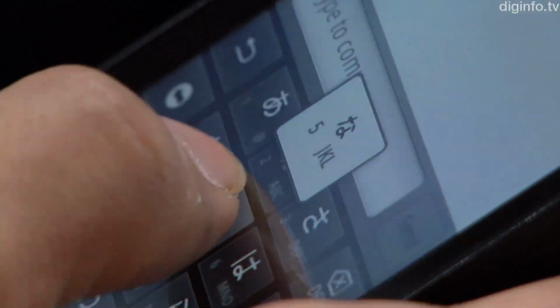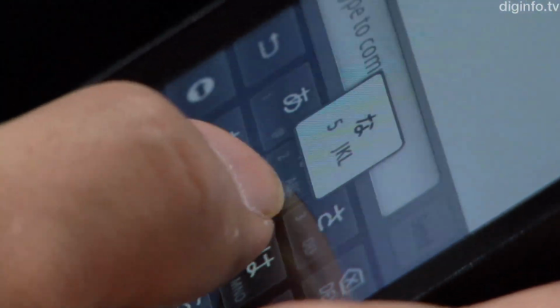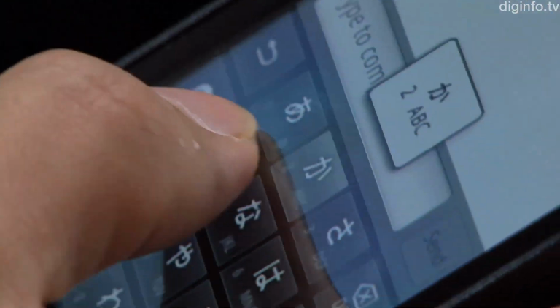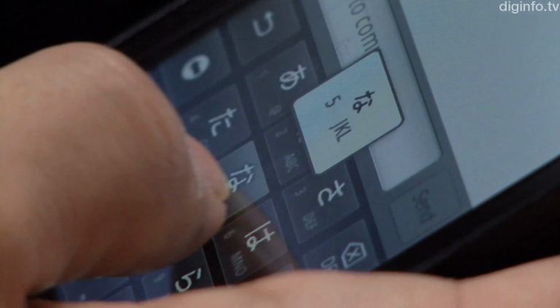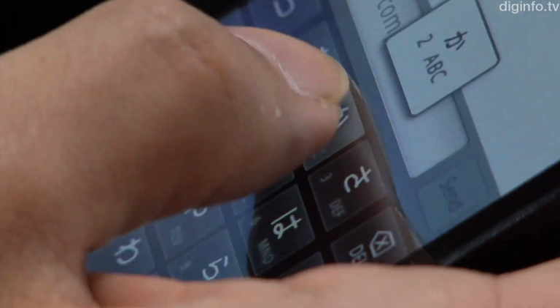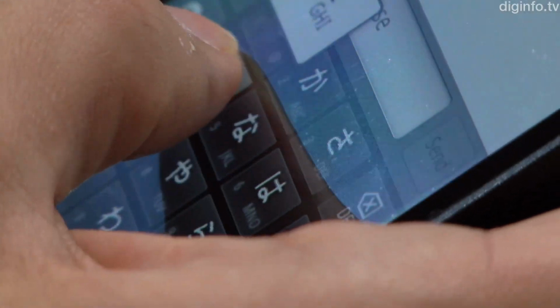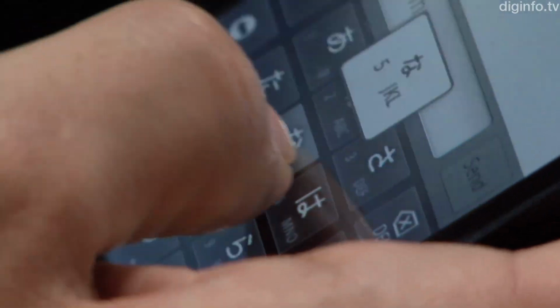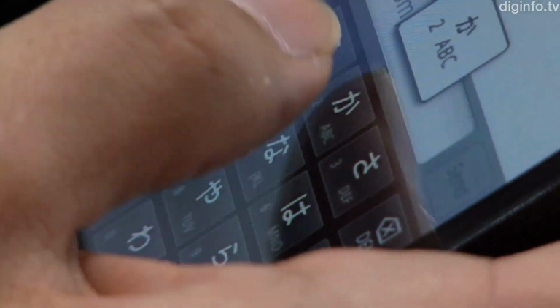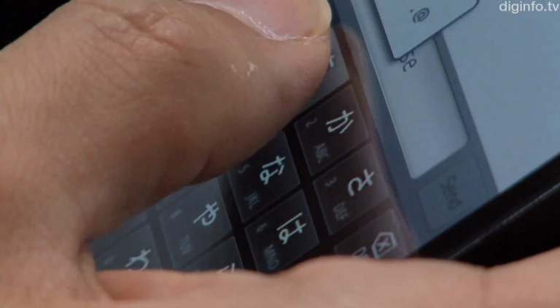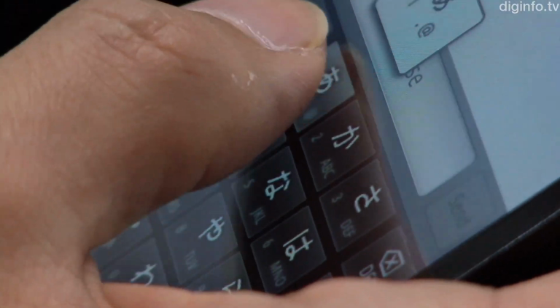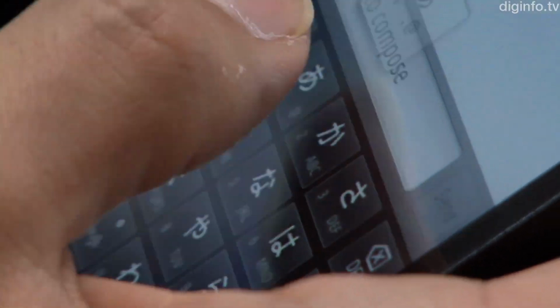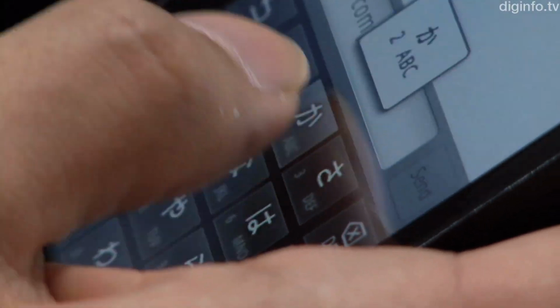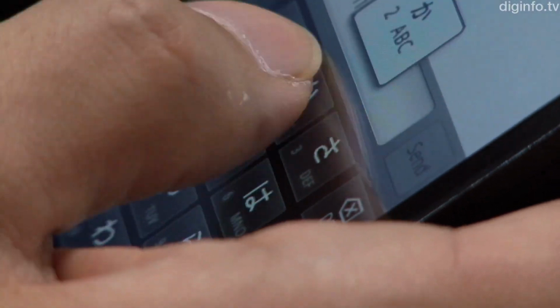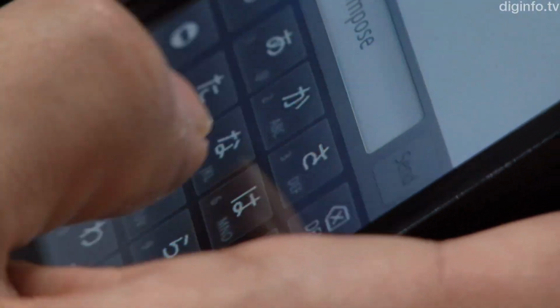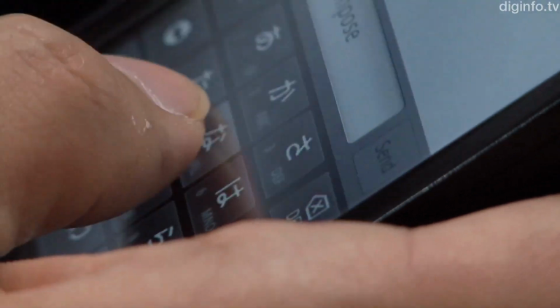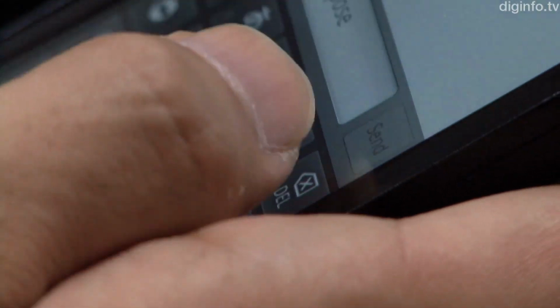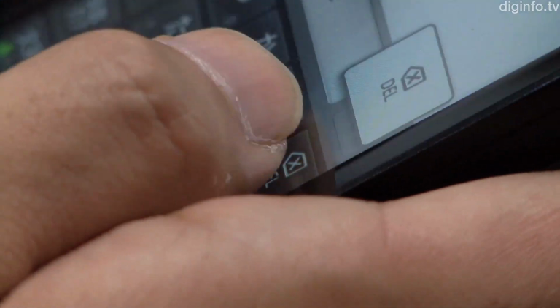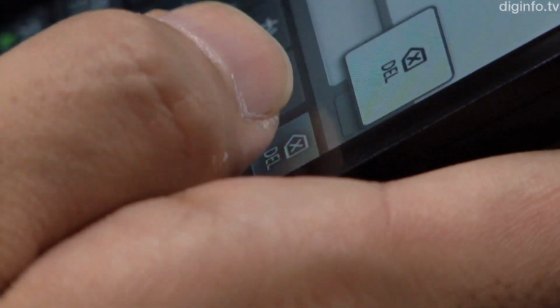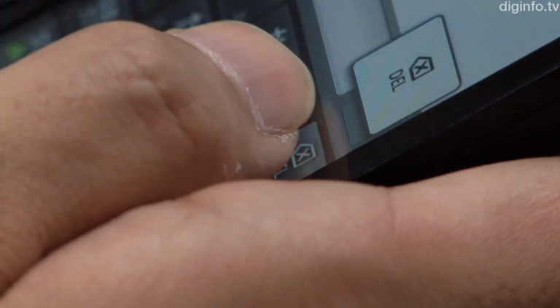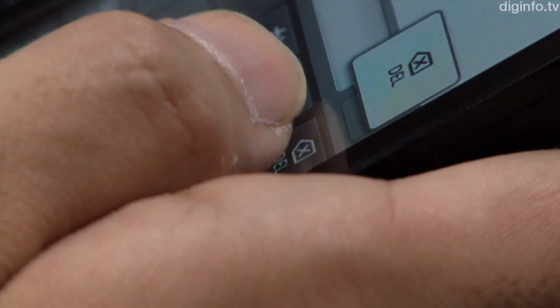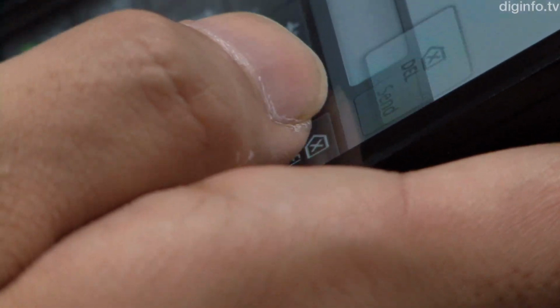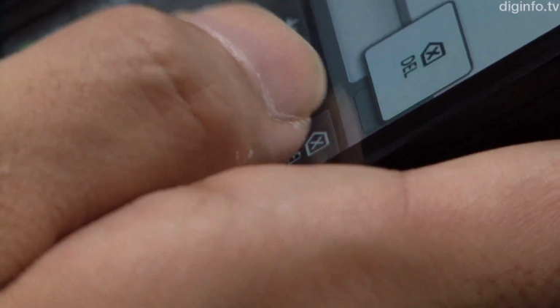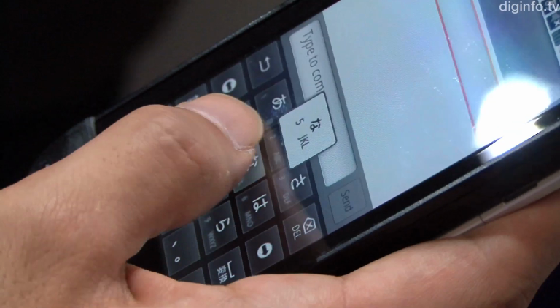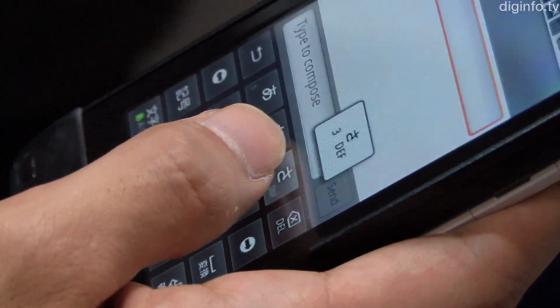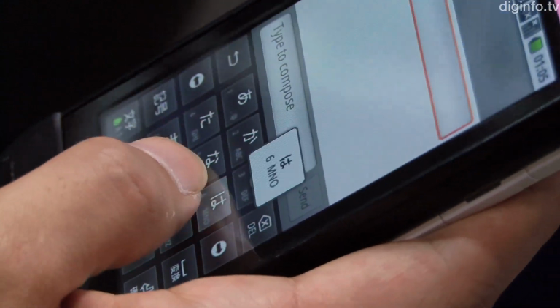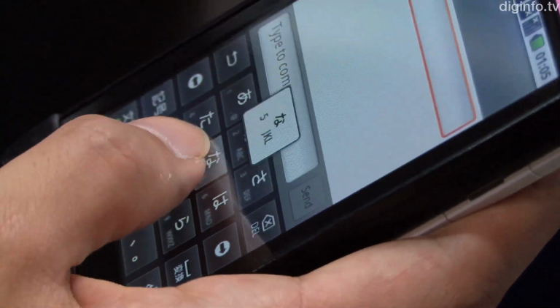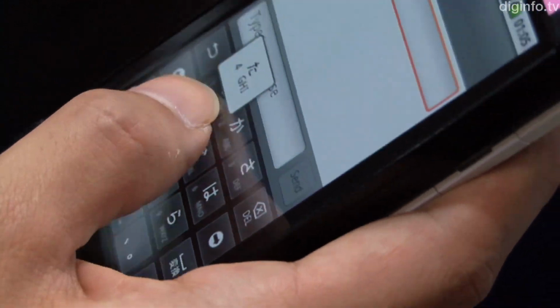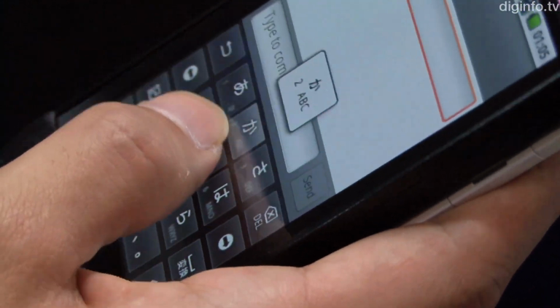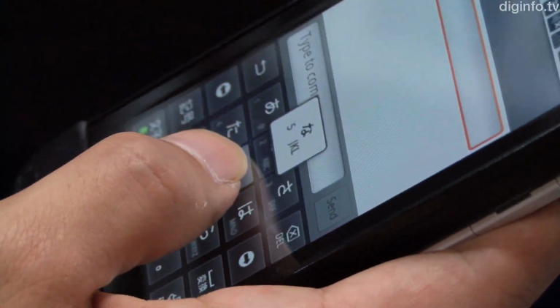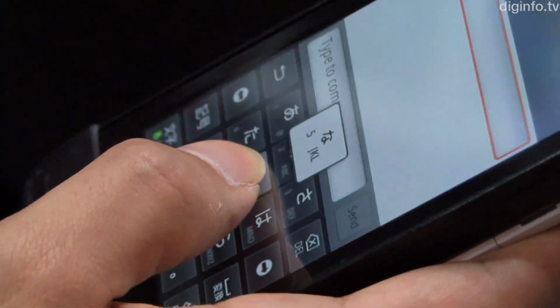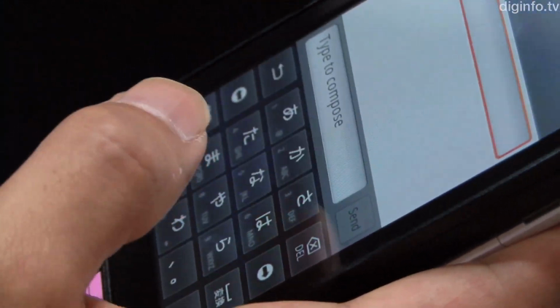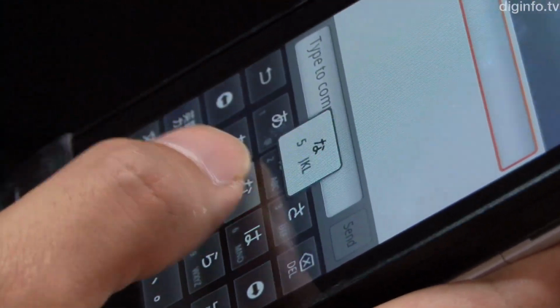When you input letters, in addition to the visual feedback, you now get a feeling that you have pushed something and made it move. KDDI believed that this will result in faster input.